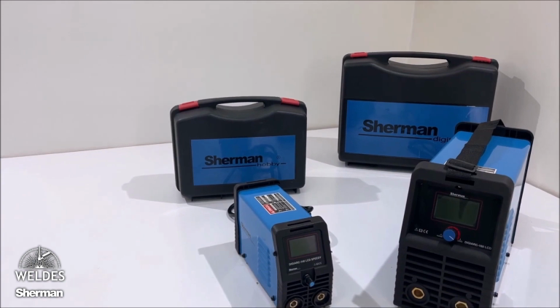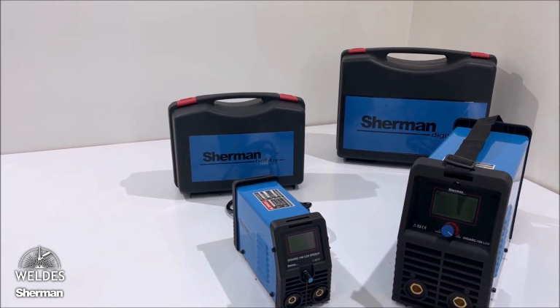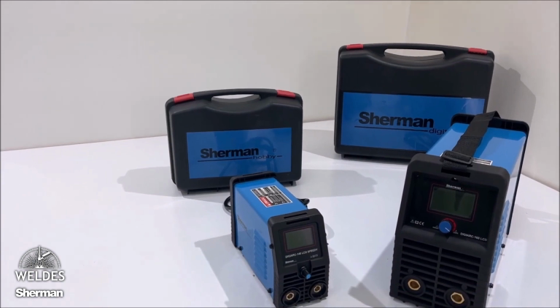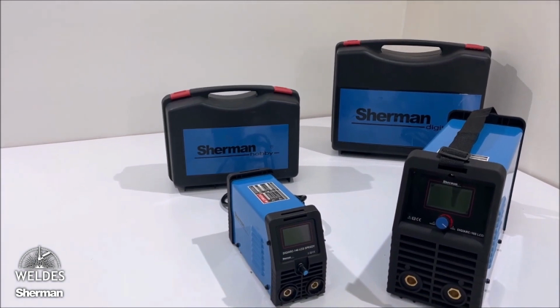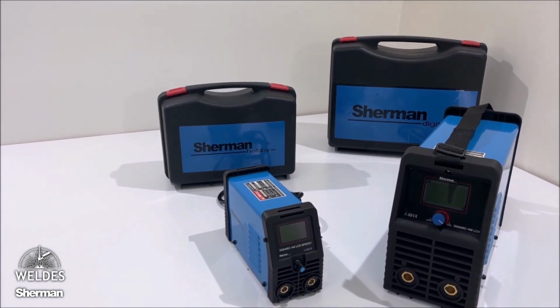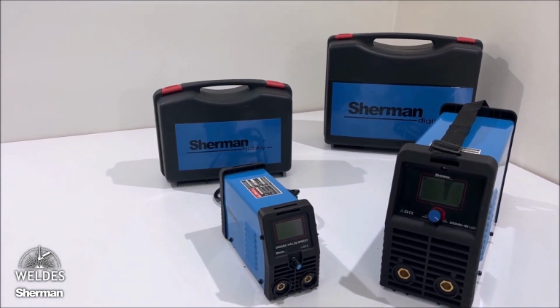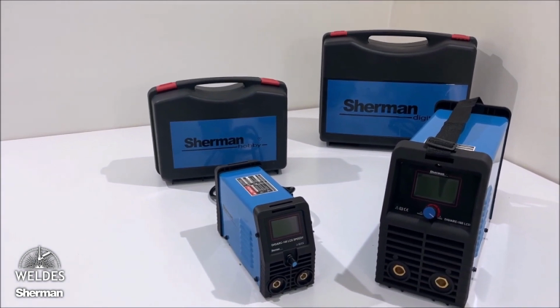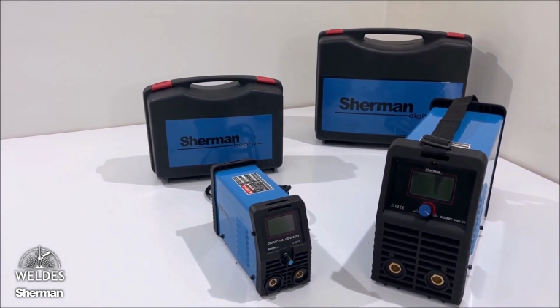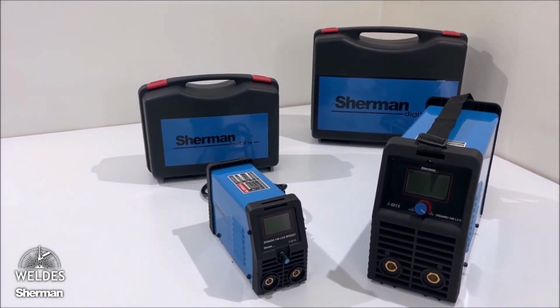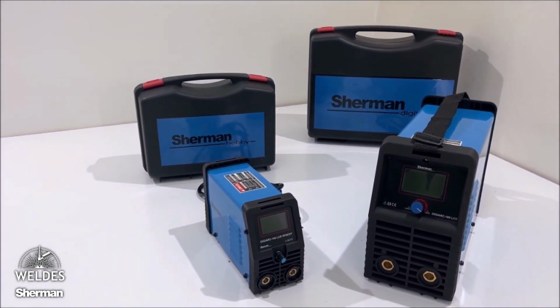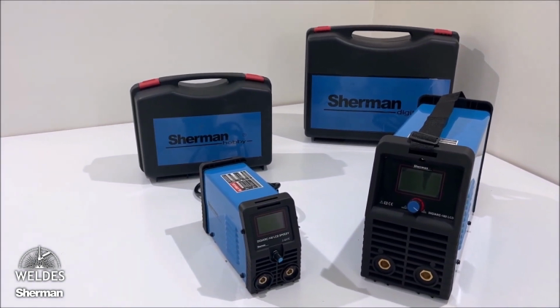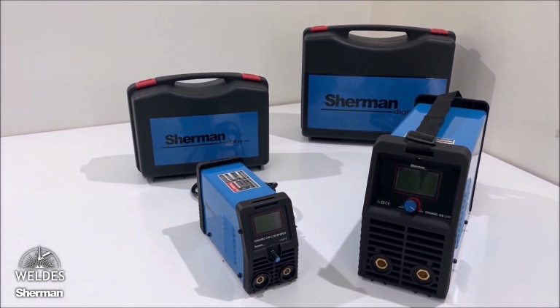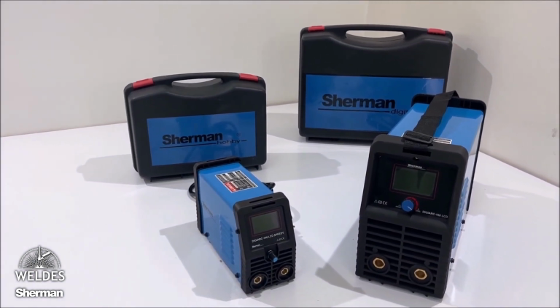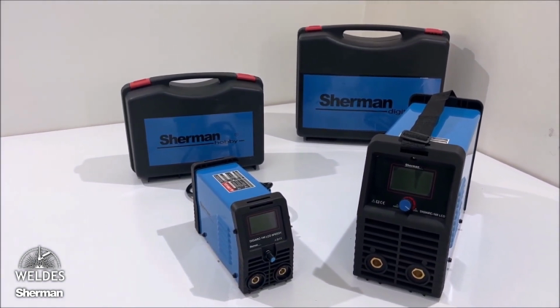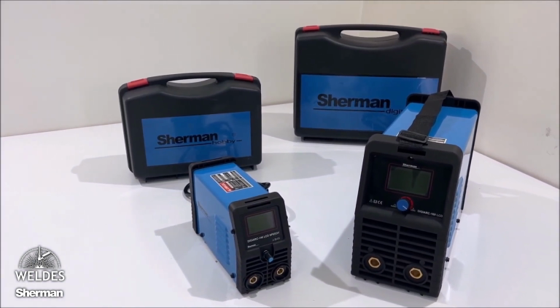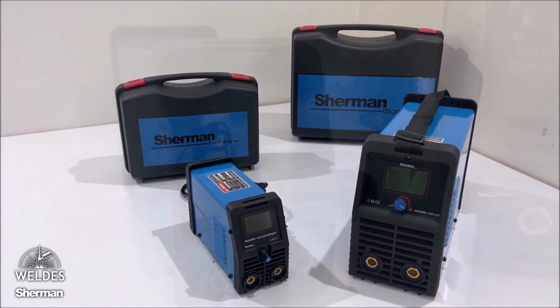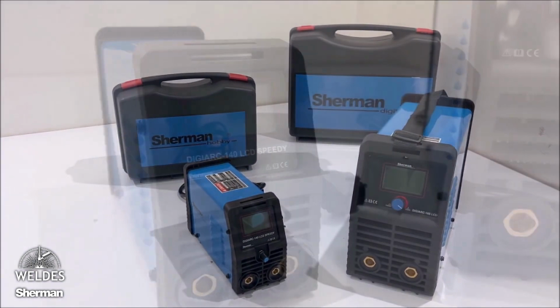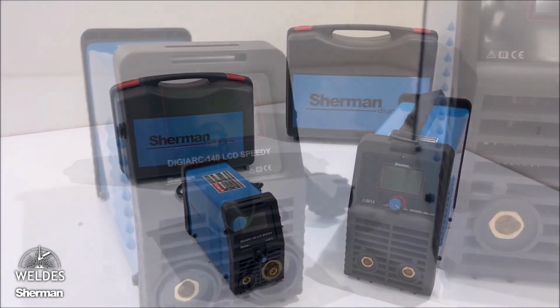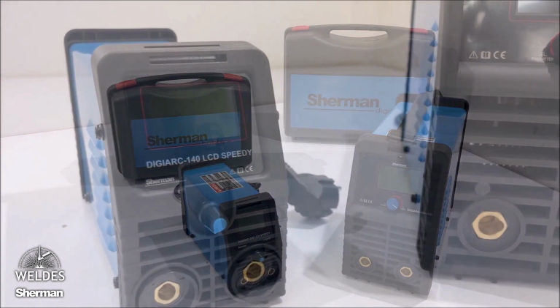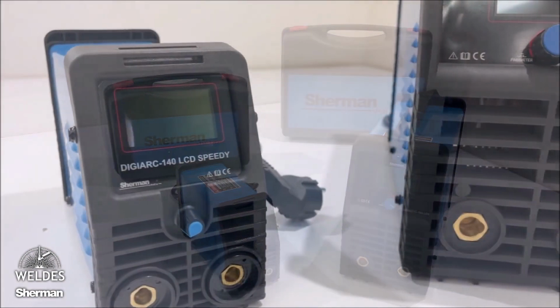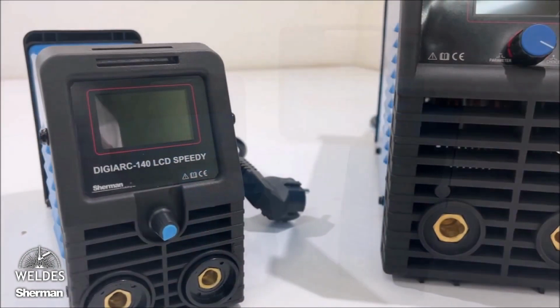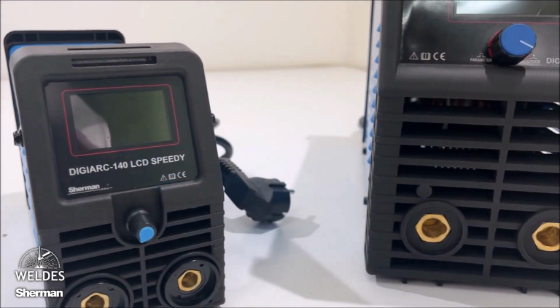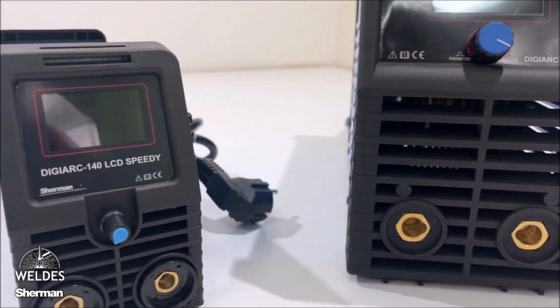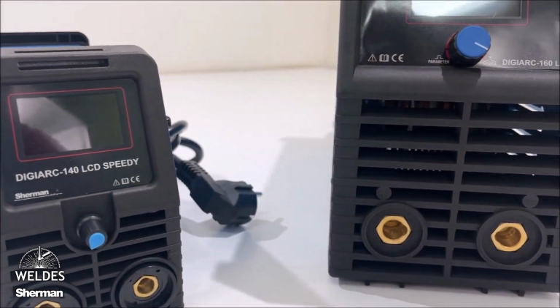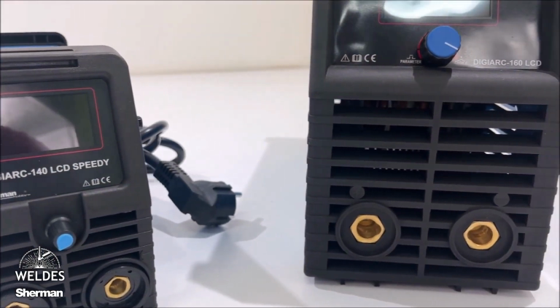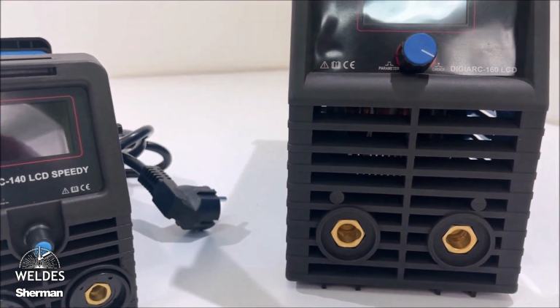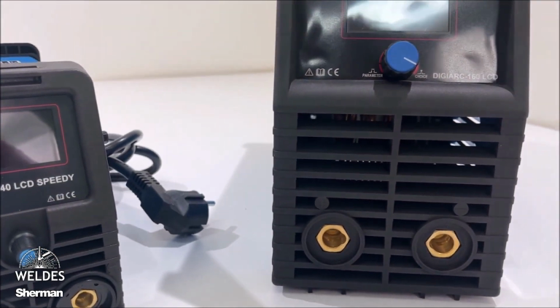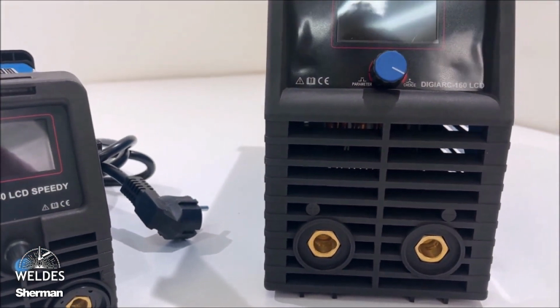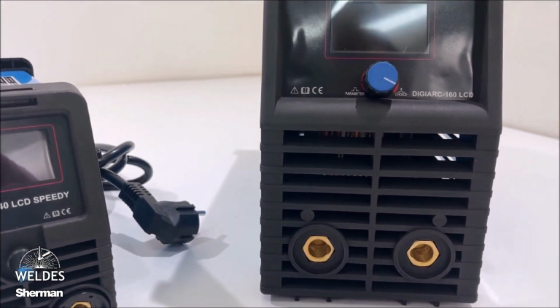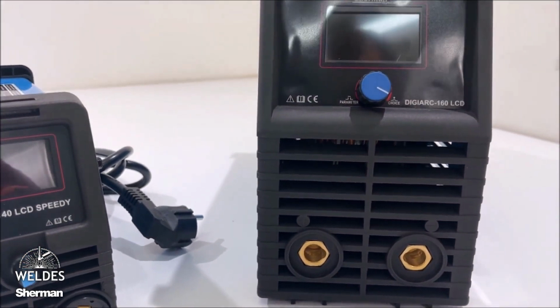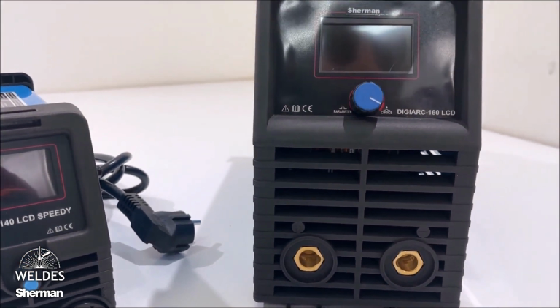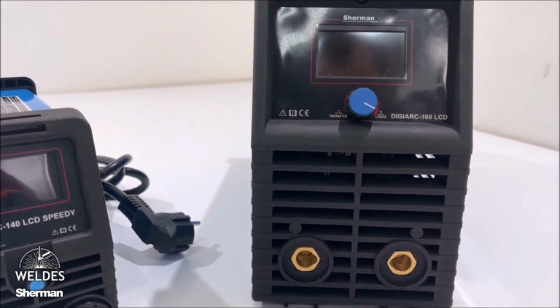It has exactly the same functions, the main difference being the maximum welding current and the dimensions of the device. The Sherman DigiArc — we invite you to shop and cooperate.